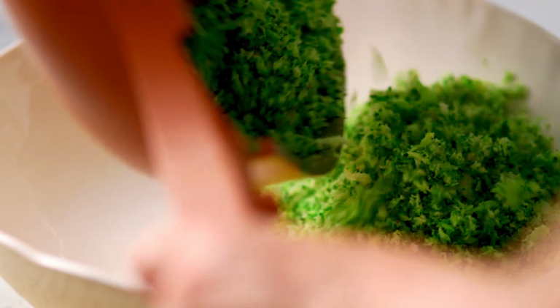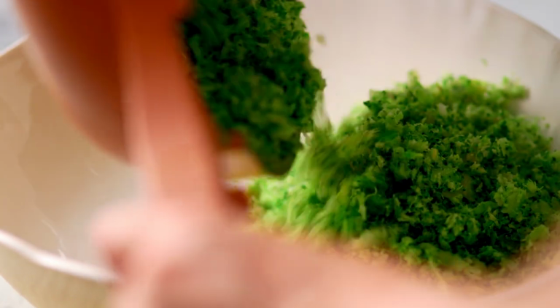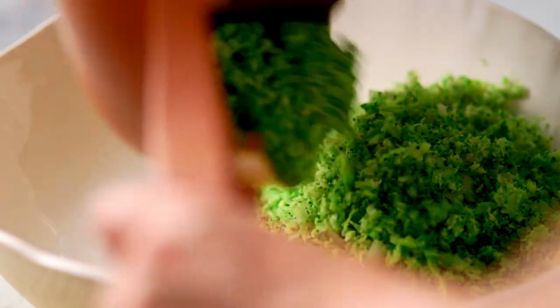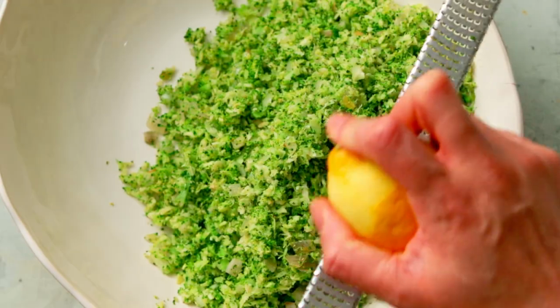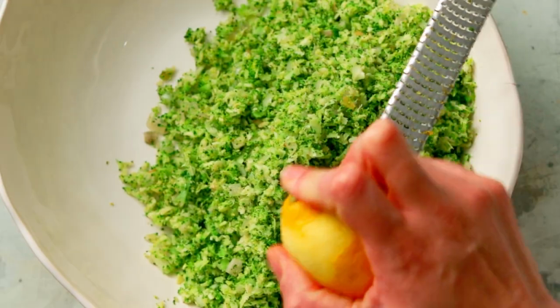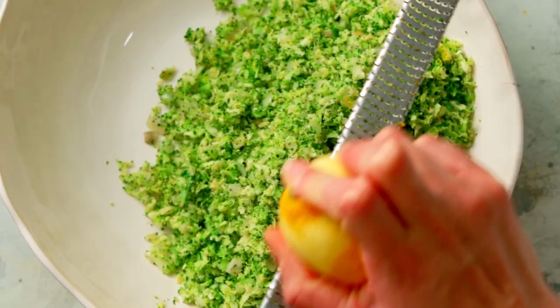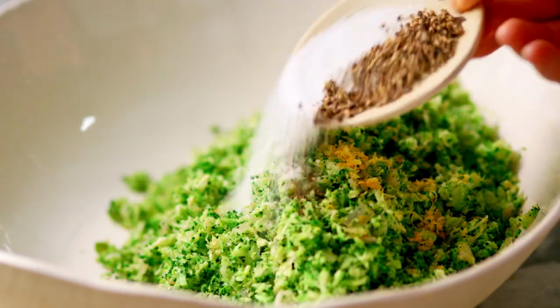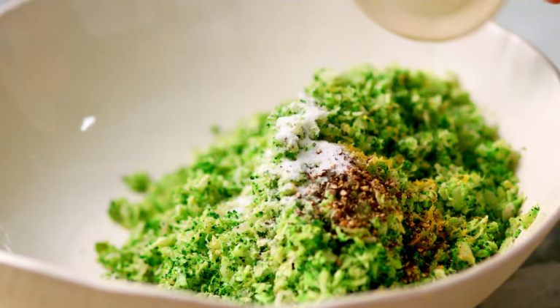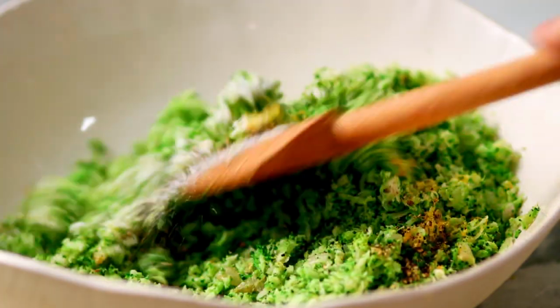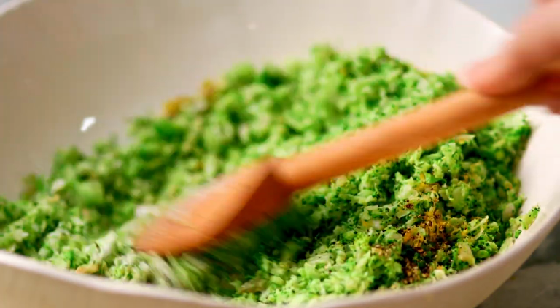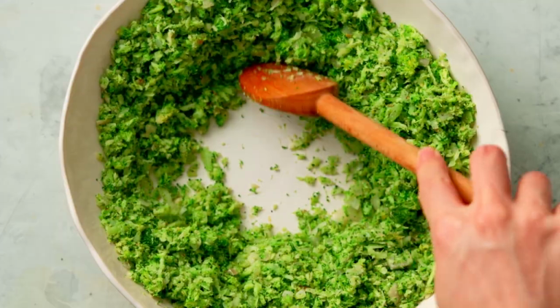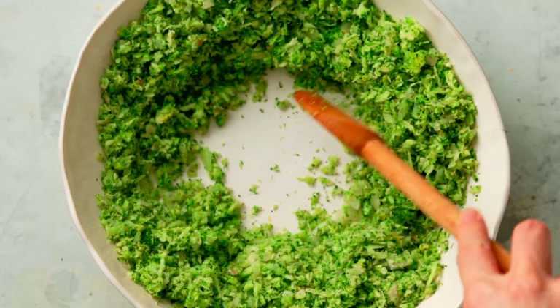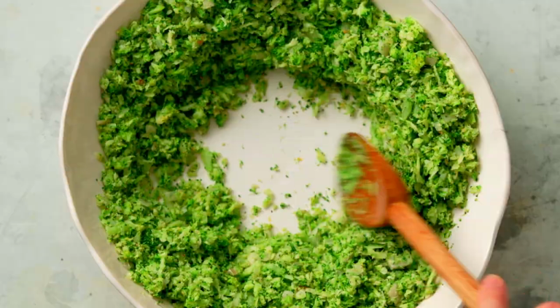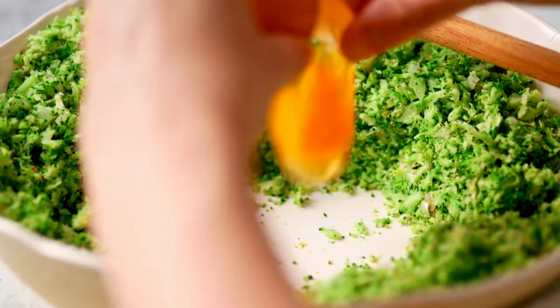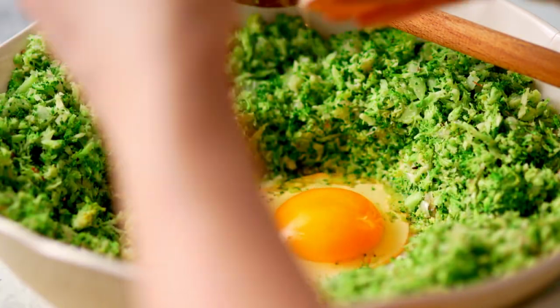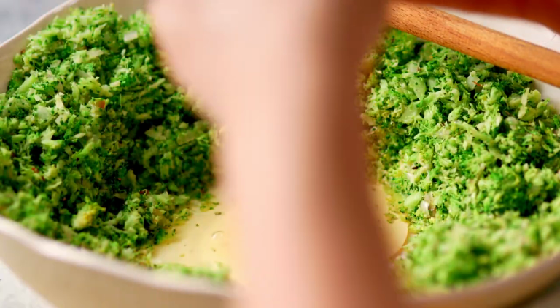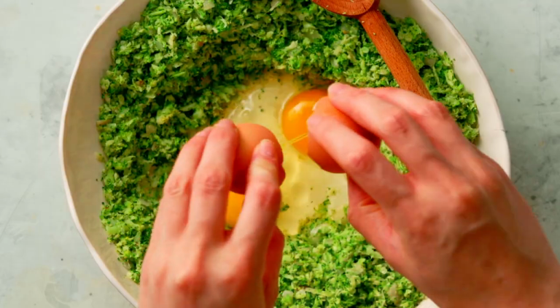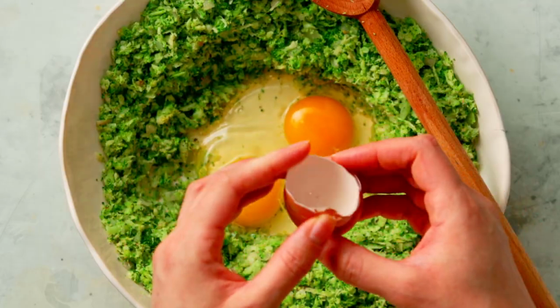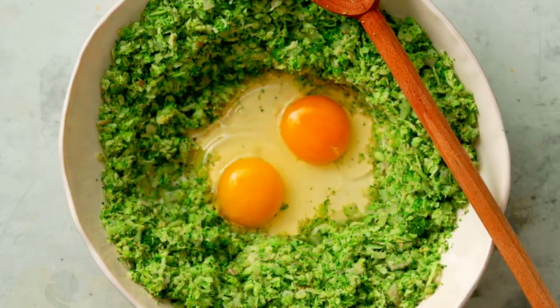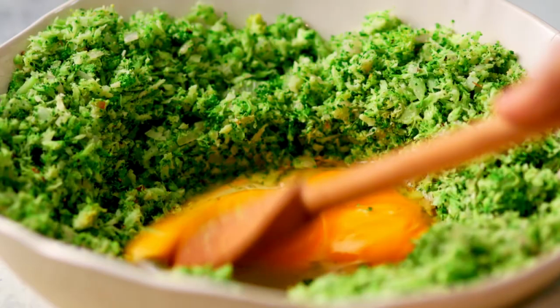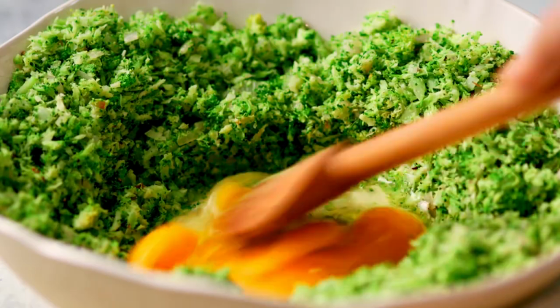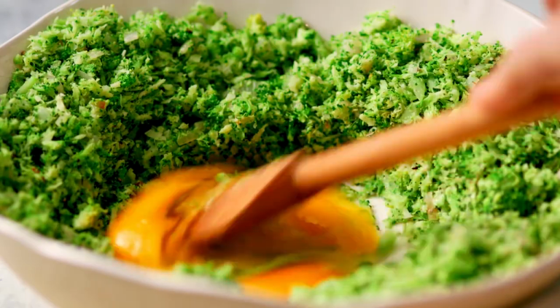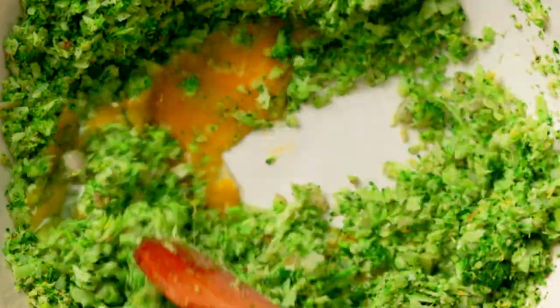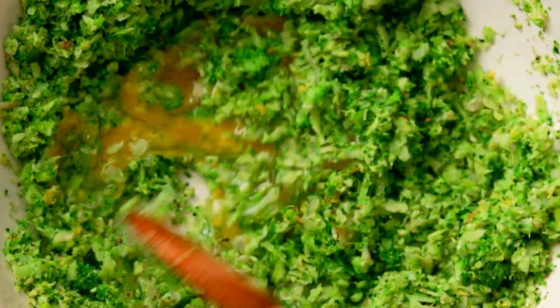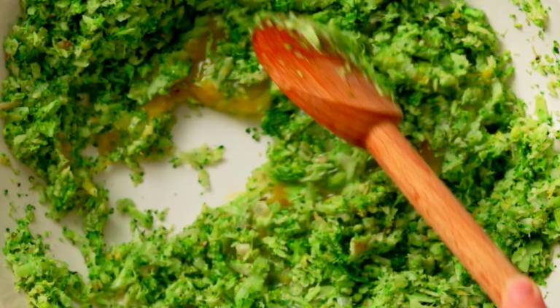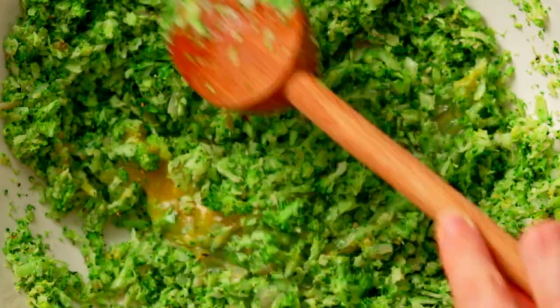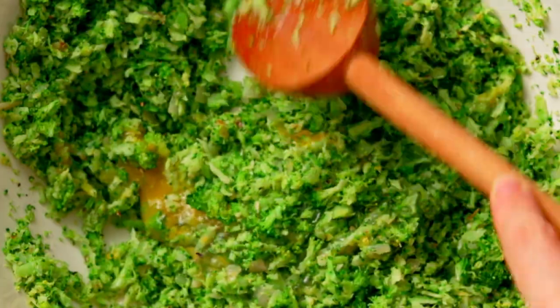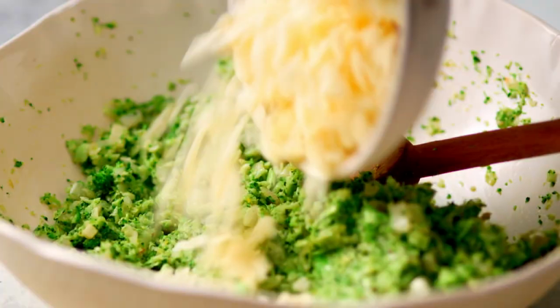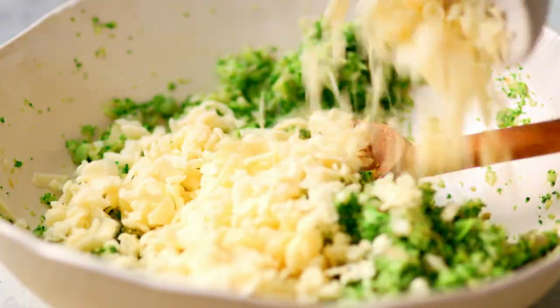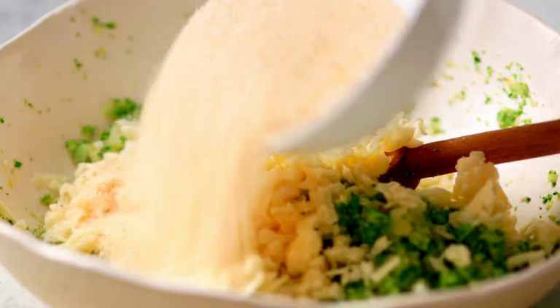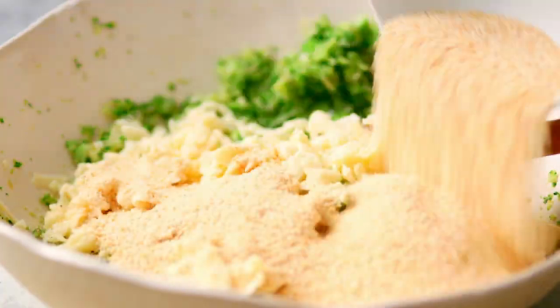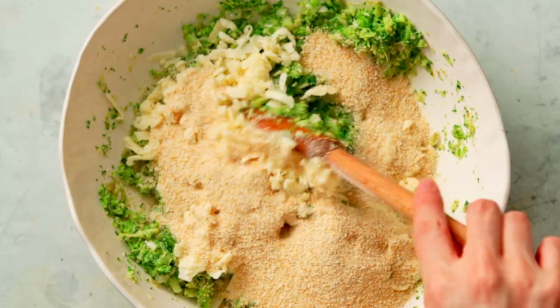Transfer the mixture to a bowl with lemon zest, salt and pepper. Crack in the eggs and stir to mix. Then add cheese and bread crumbs to bring everything together.